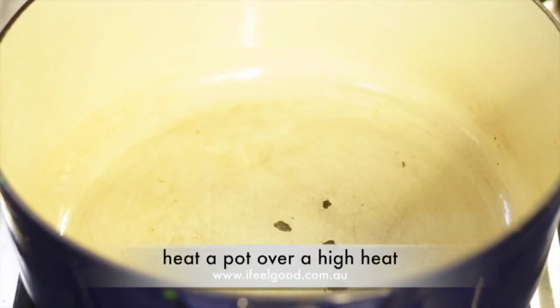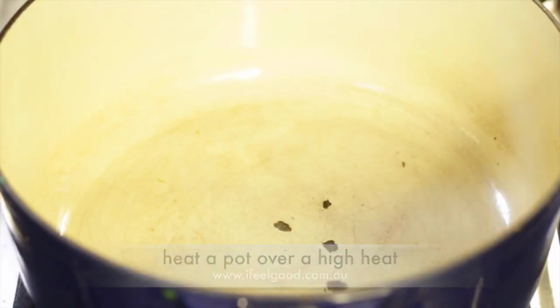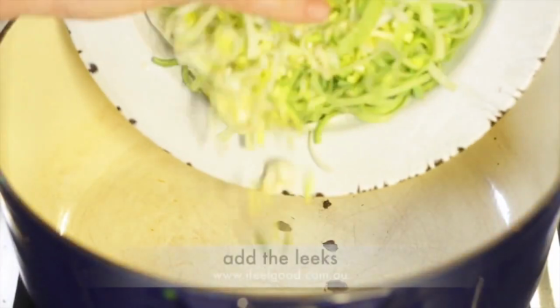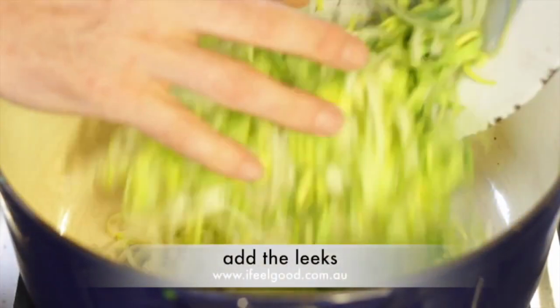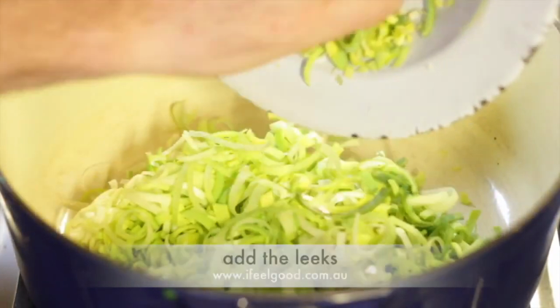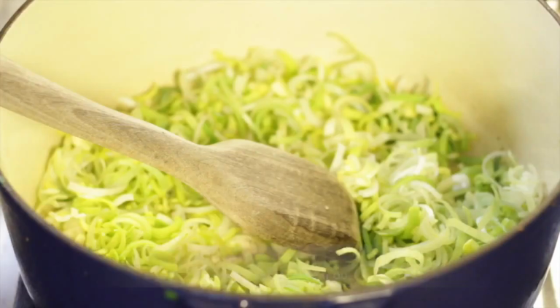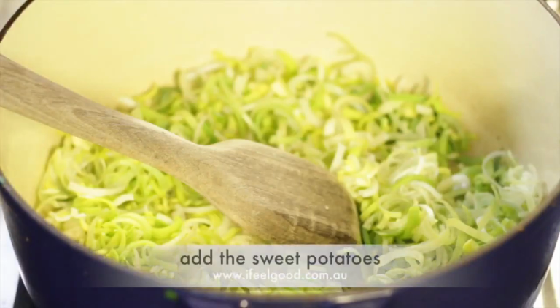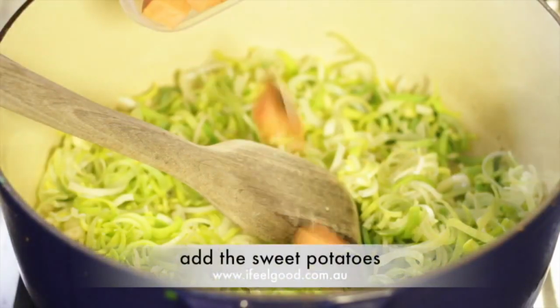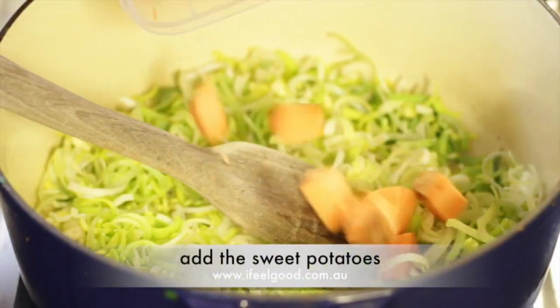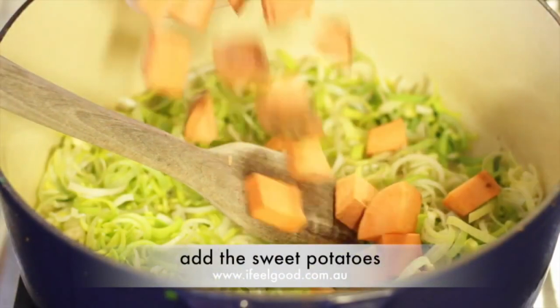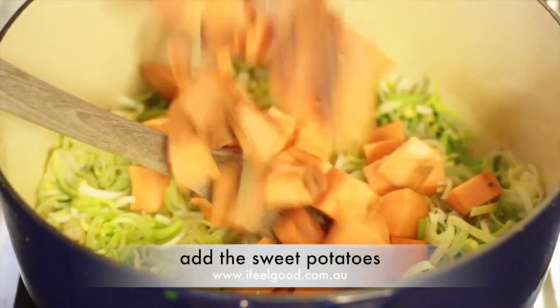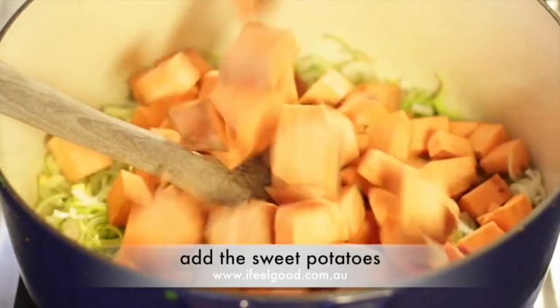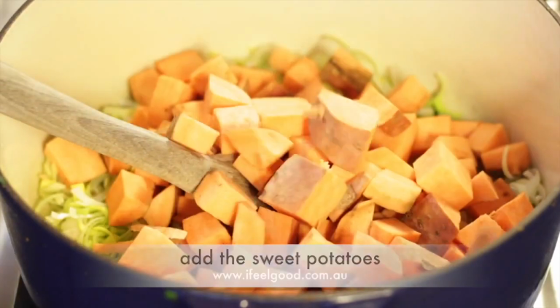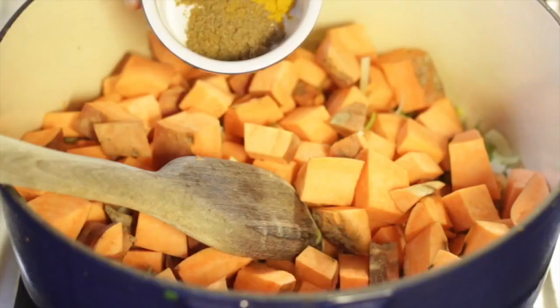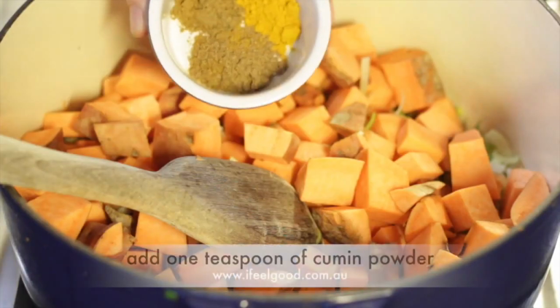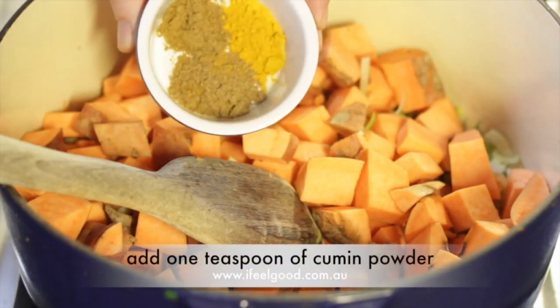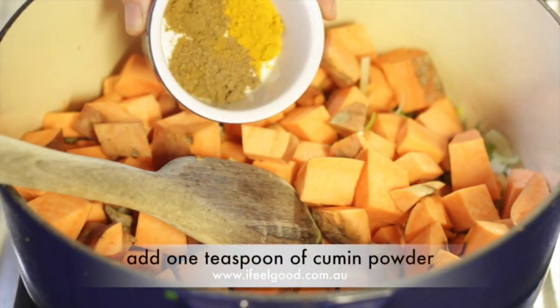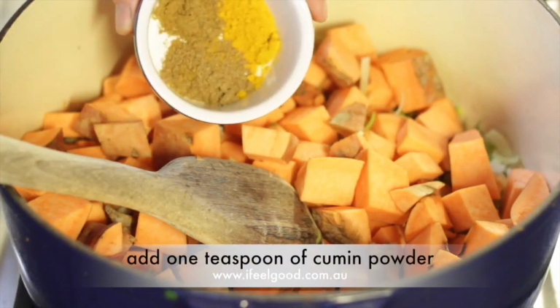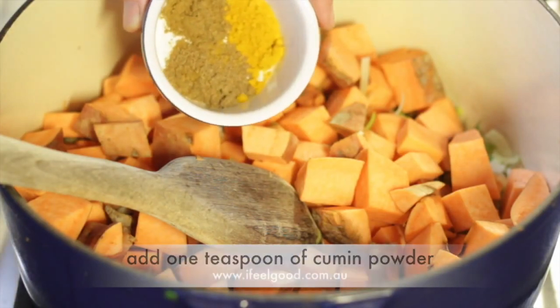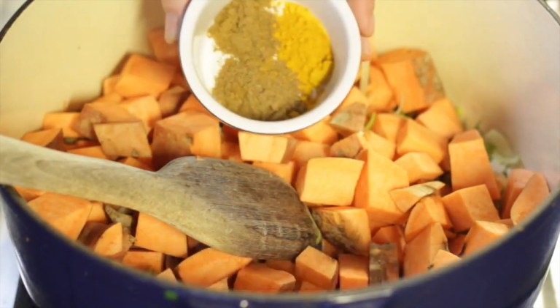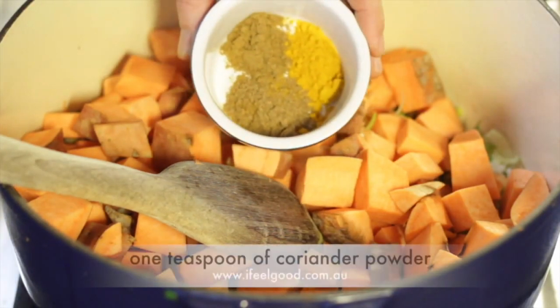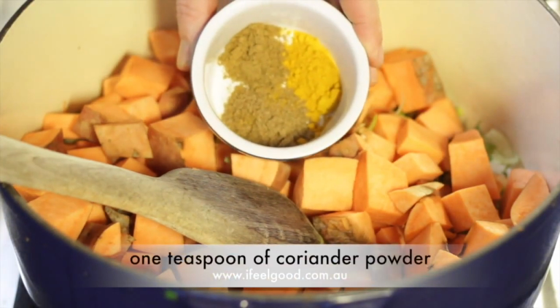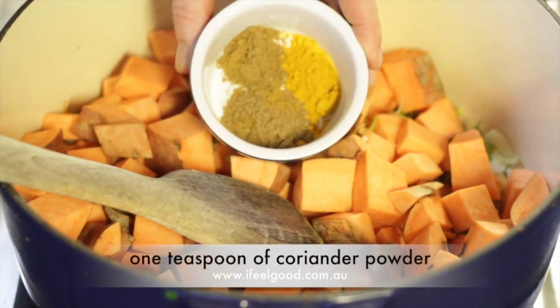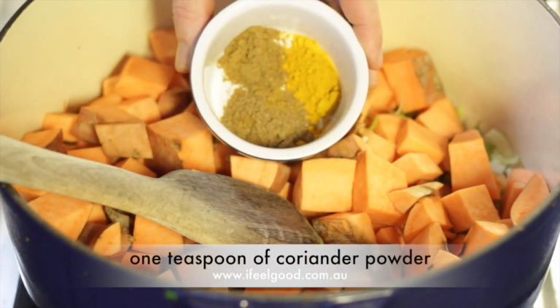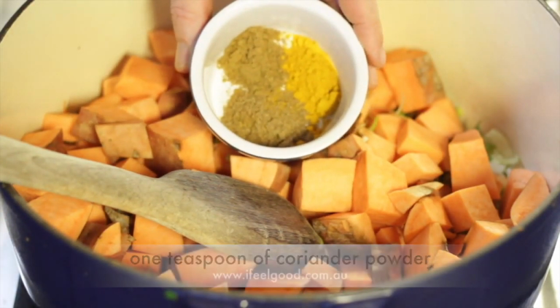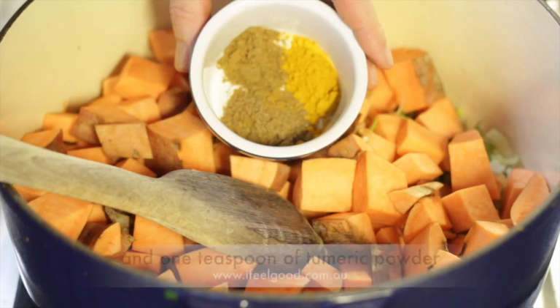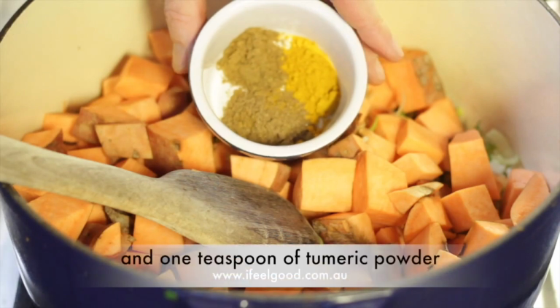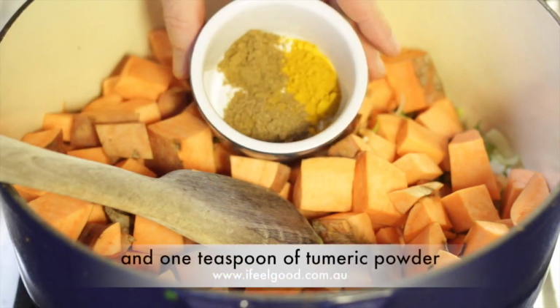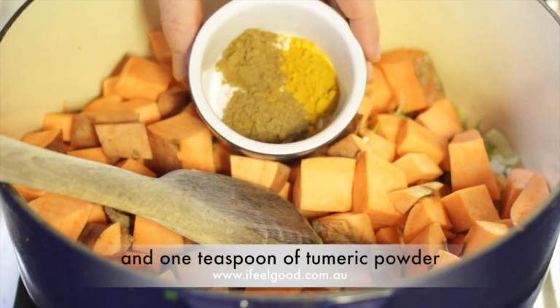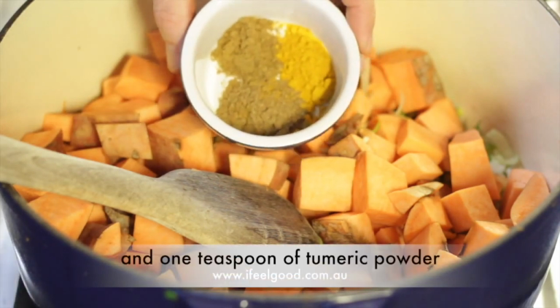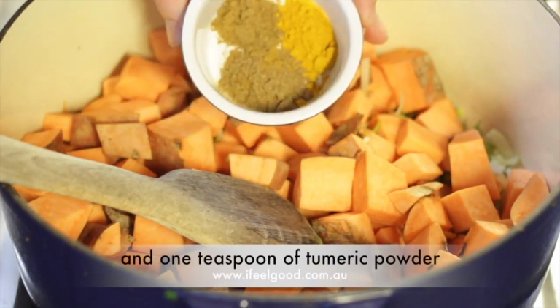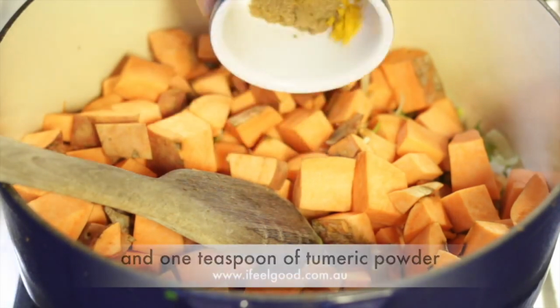Heat a pot over a high heat. Add the leeks and add the sweet potatoes. Add one teaspoon of cumin powder, one teaspoon of coriander powder, and one teaspoon of turmeric powder.